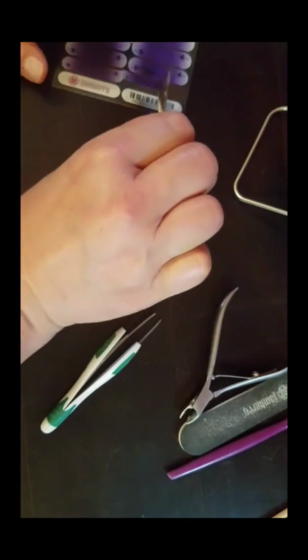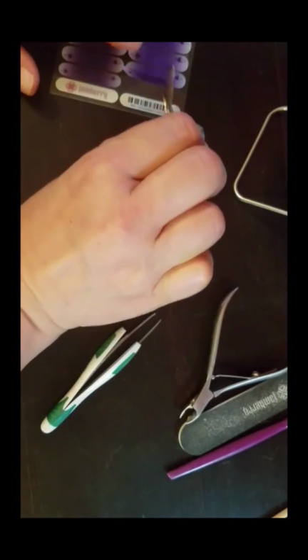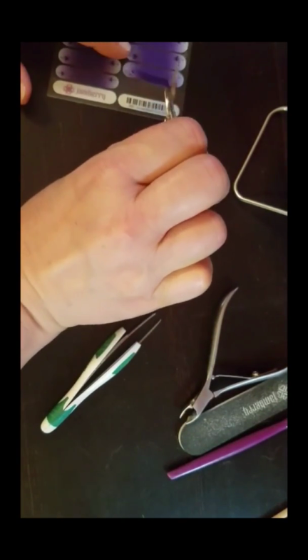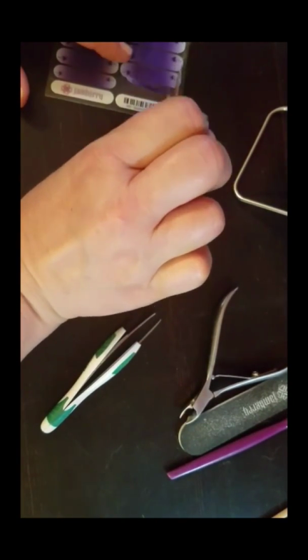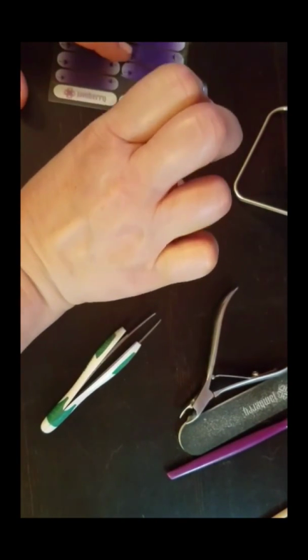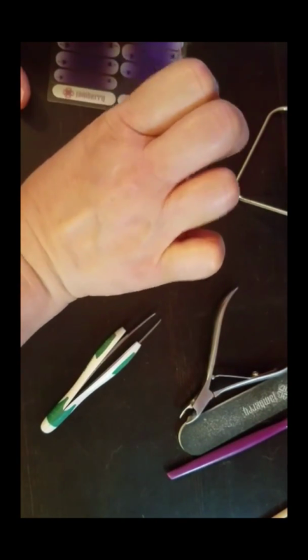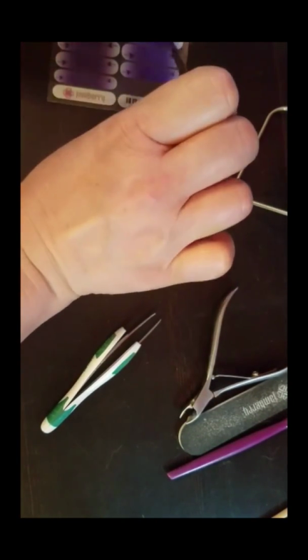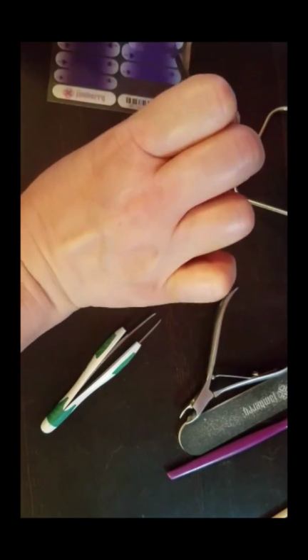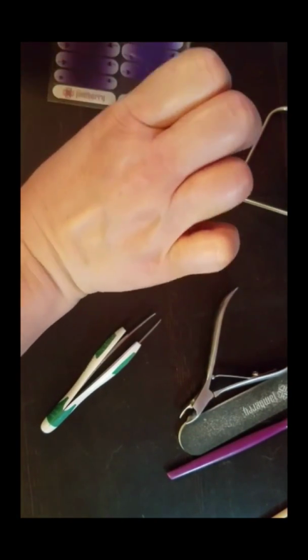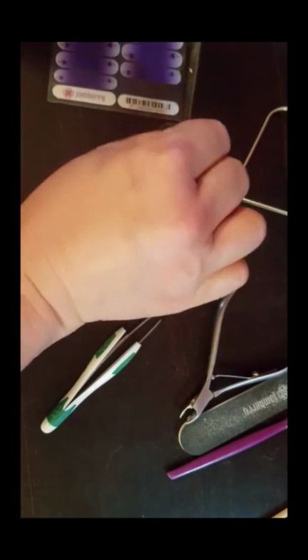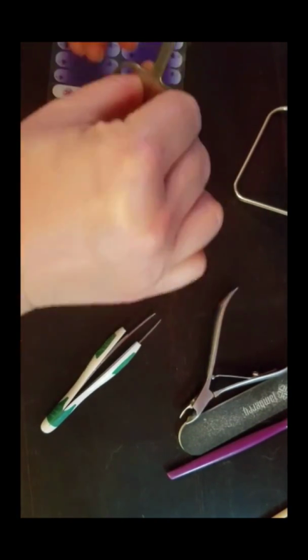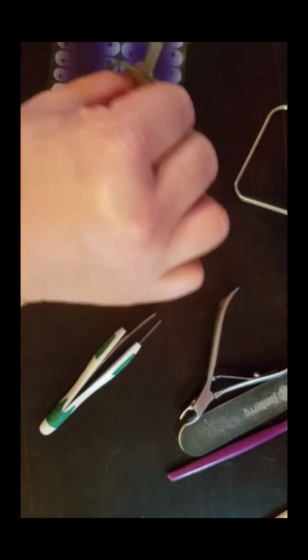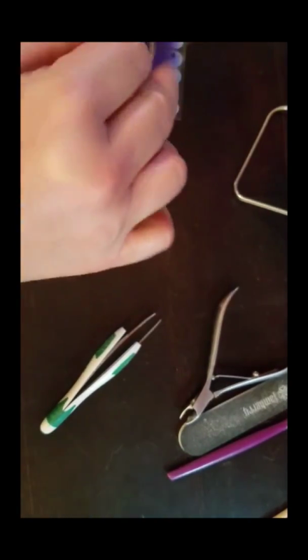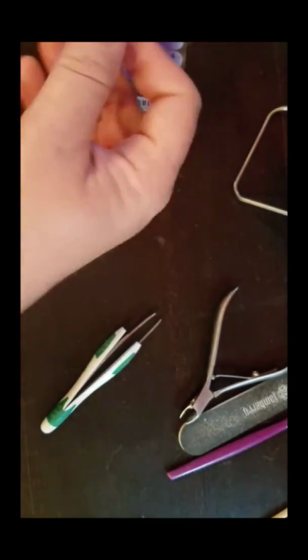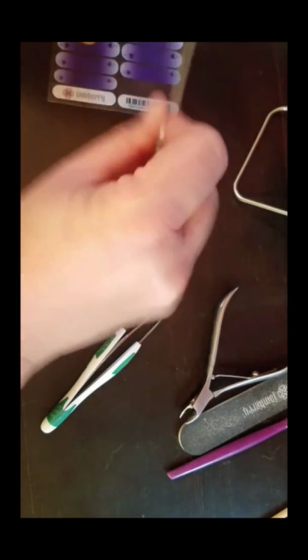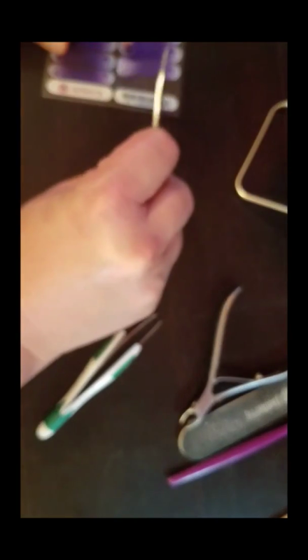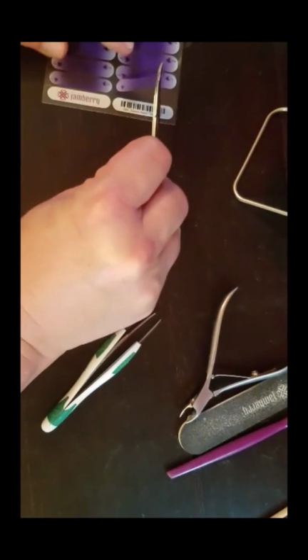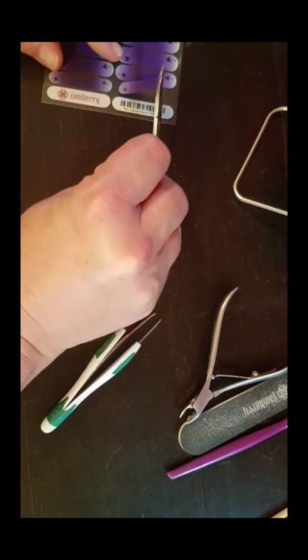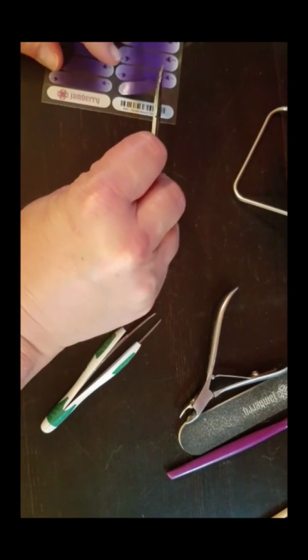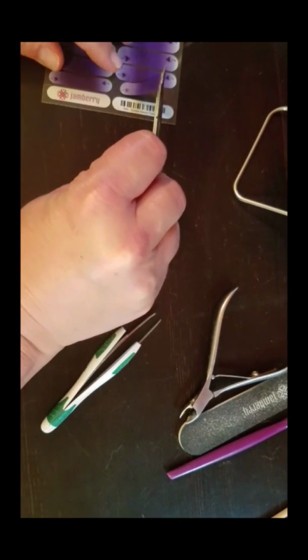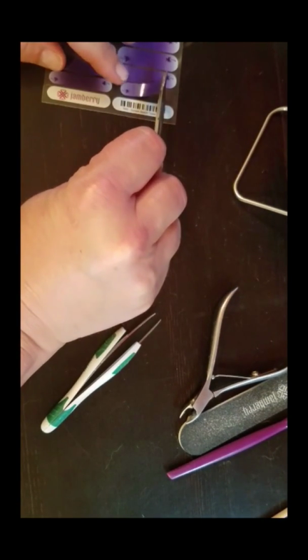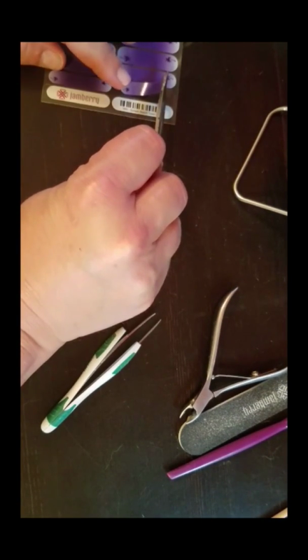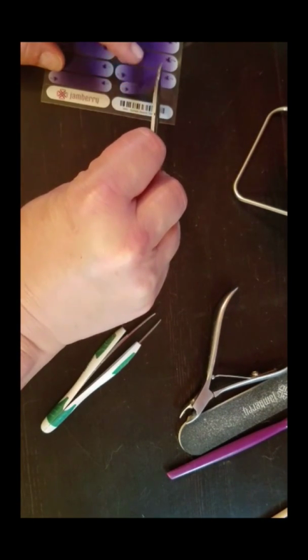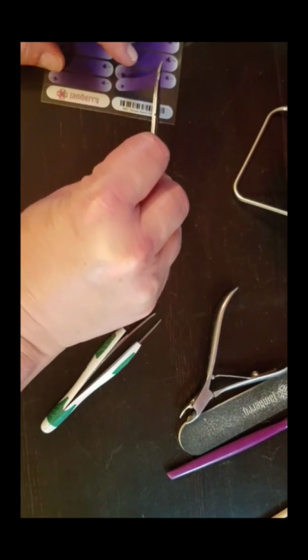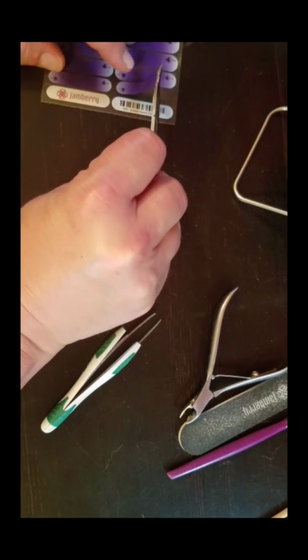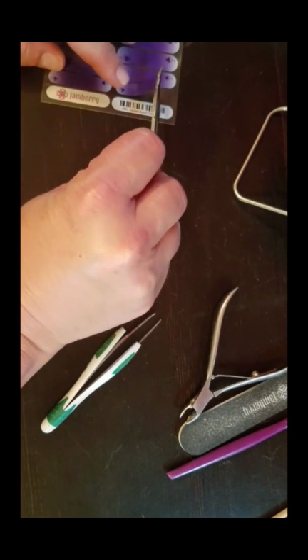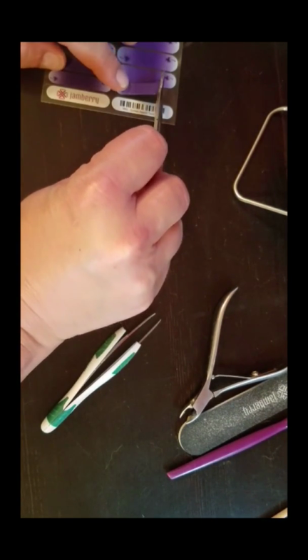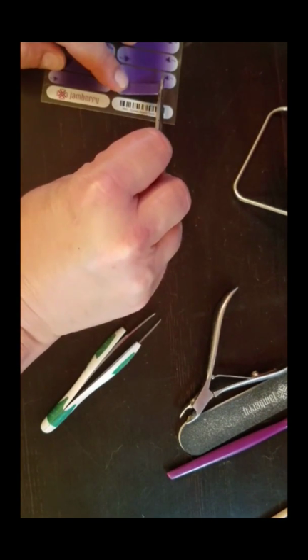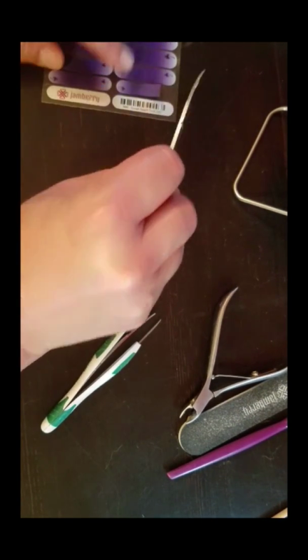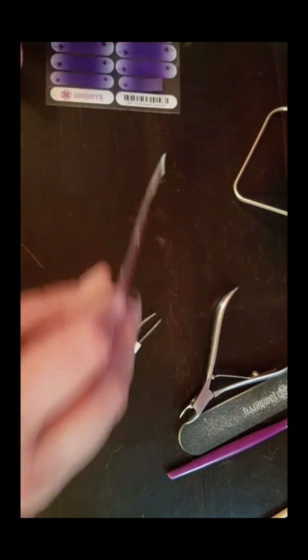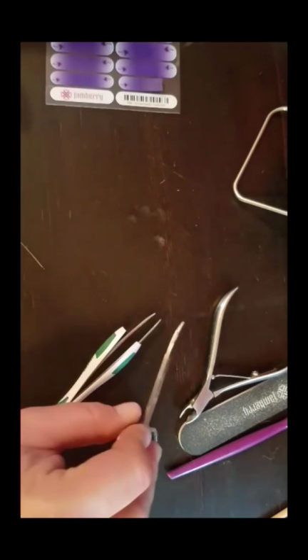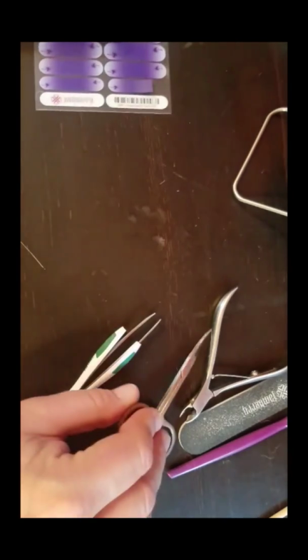I'm going to lay this back down on my sheet because I'm going to use it again for my other pinky, and I'll have some leftovers as well.